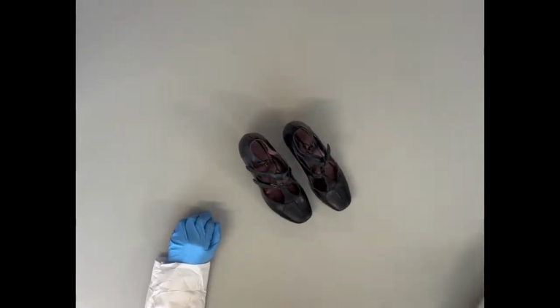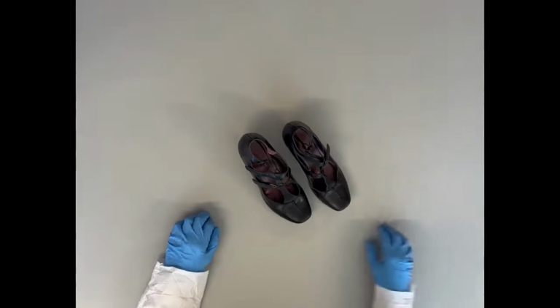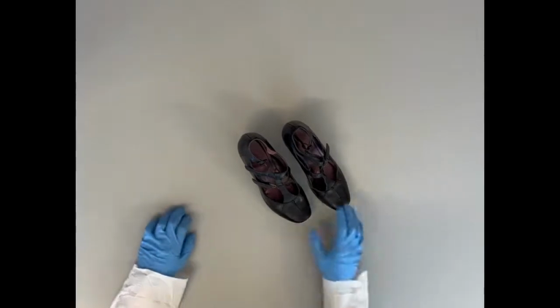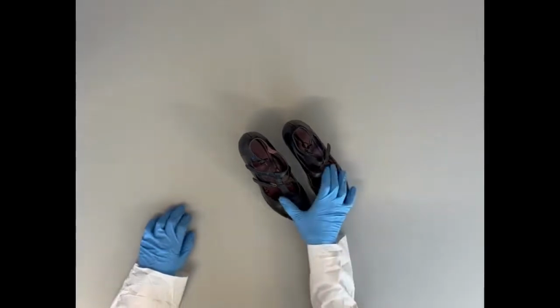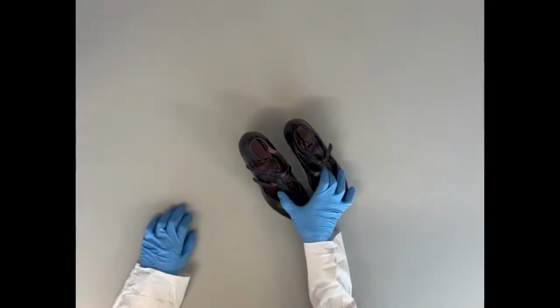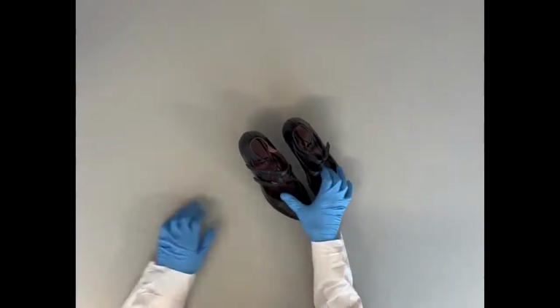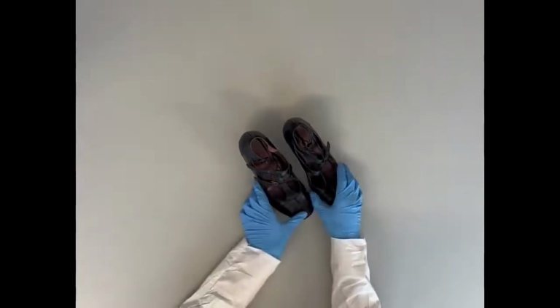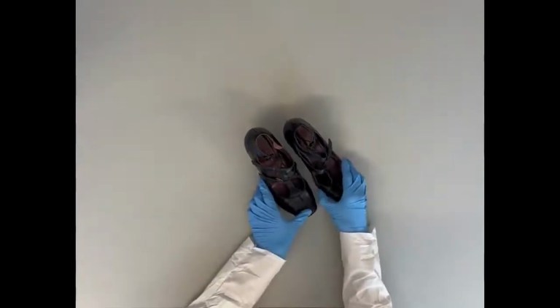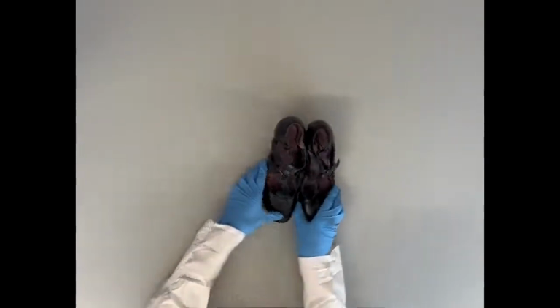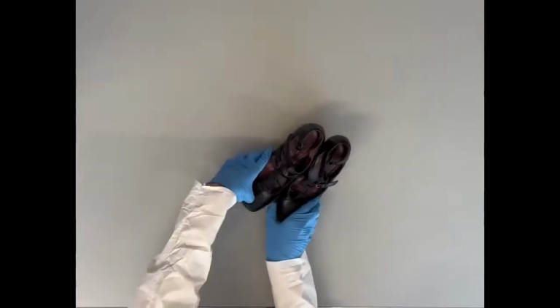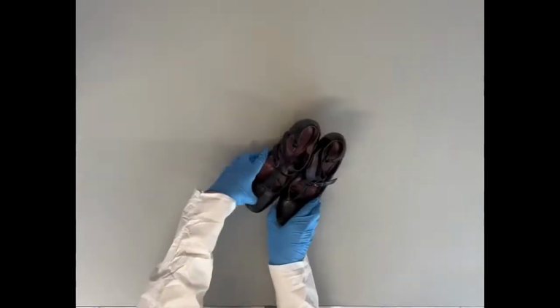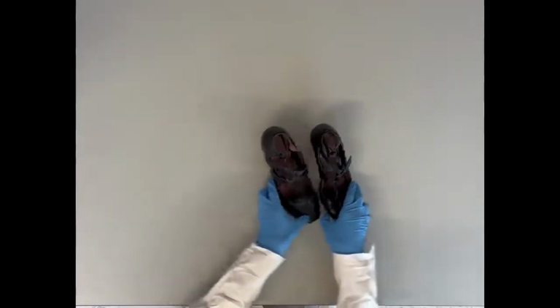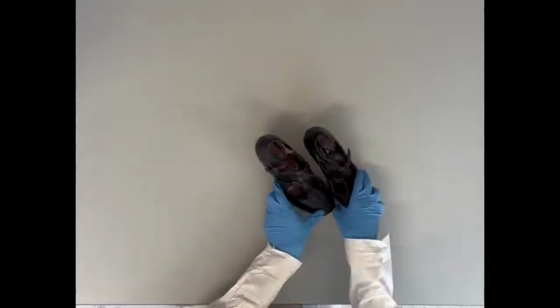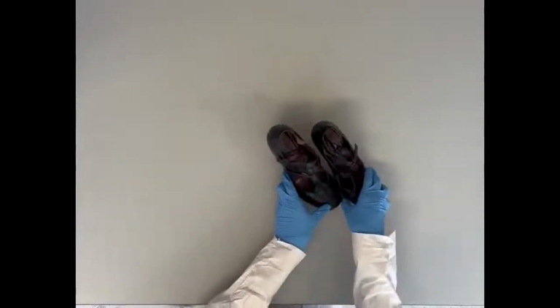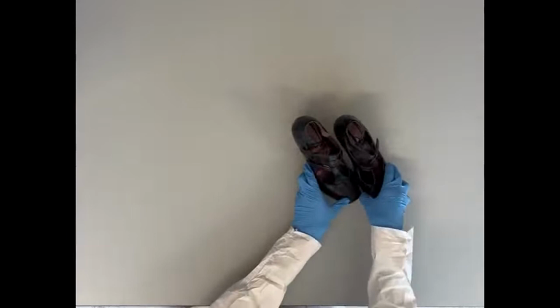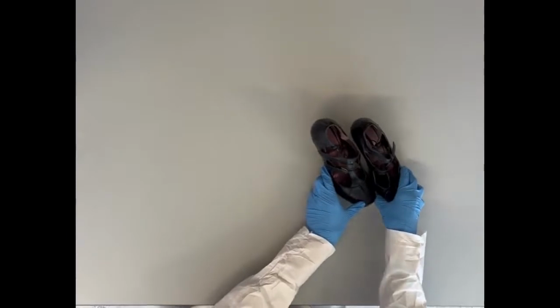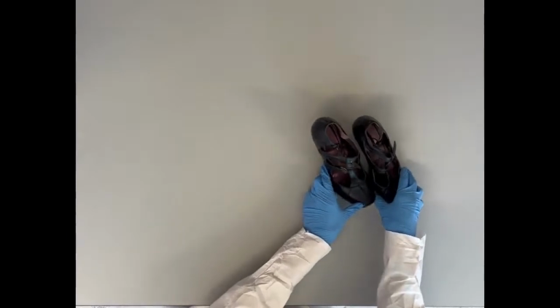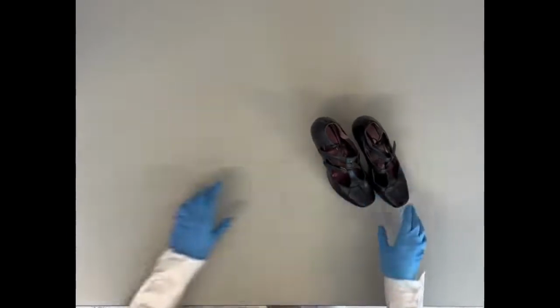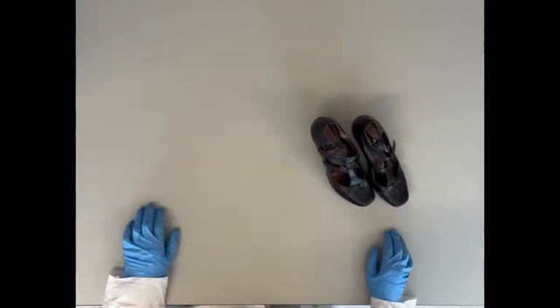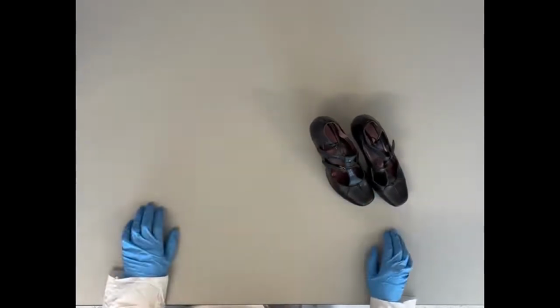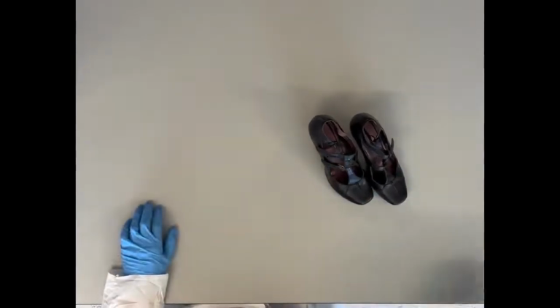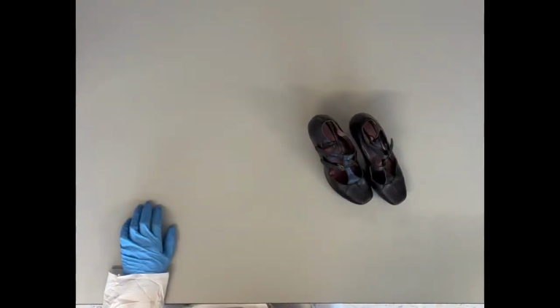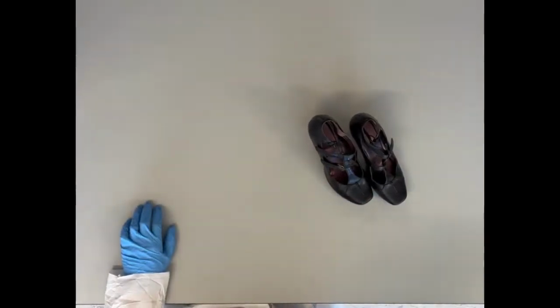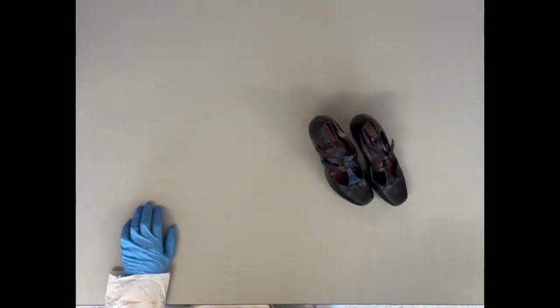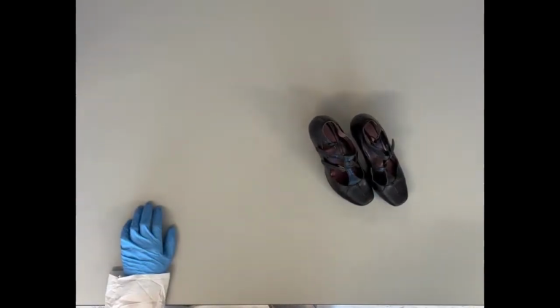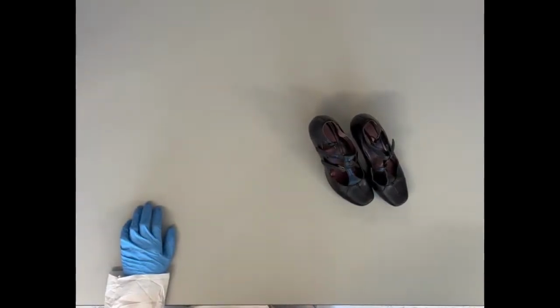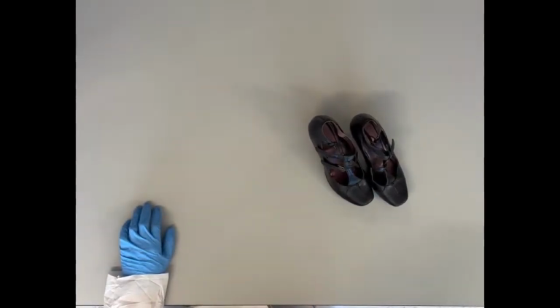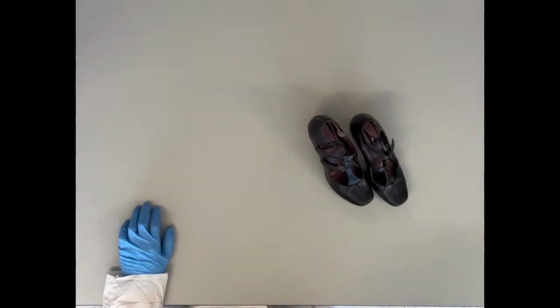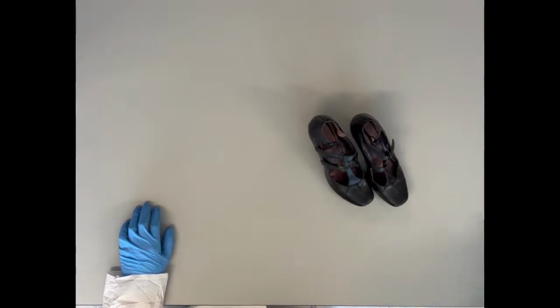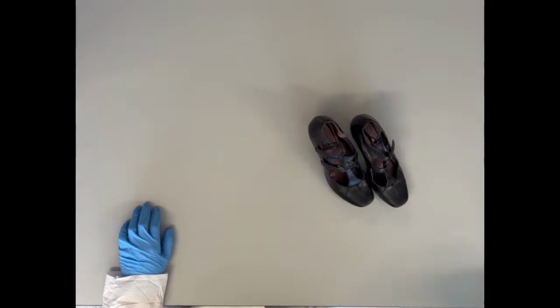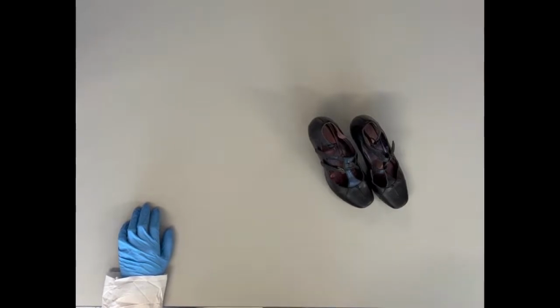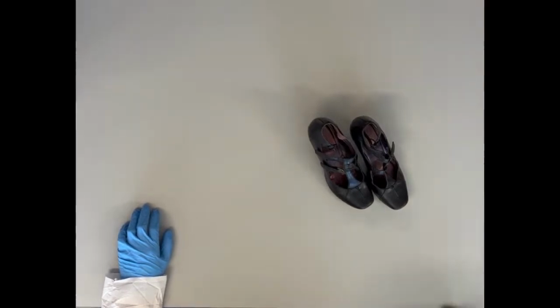First, you want to check to make sure that the shoes are dry. If they are wet, either from blood or being outside in the elements, you want to allow them to dry completely before packaging and bringing them to the lab.